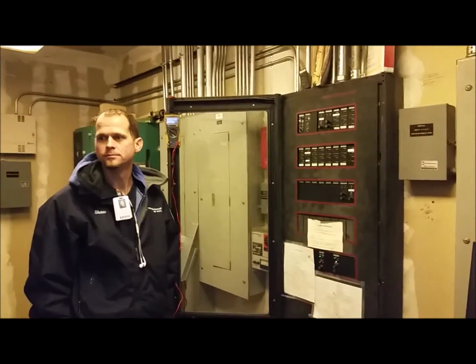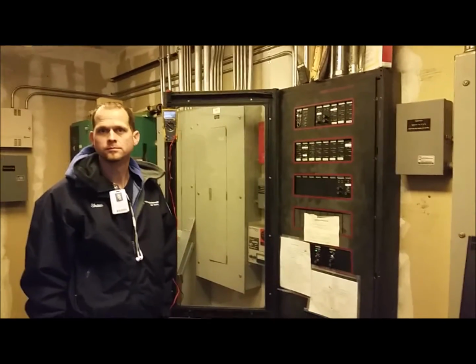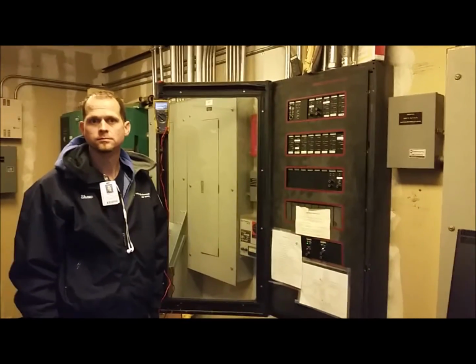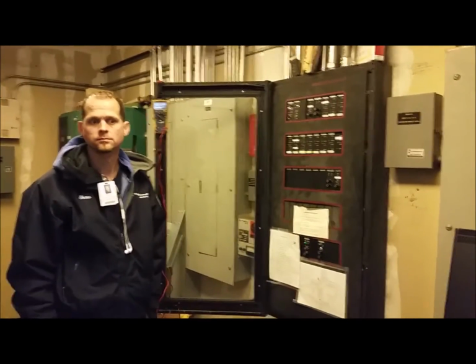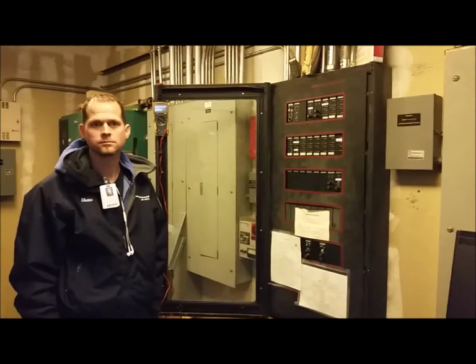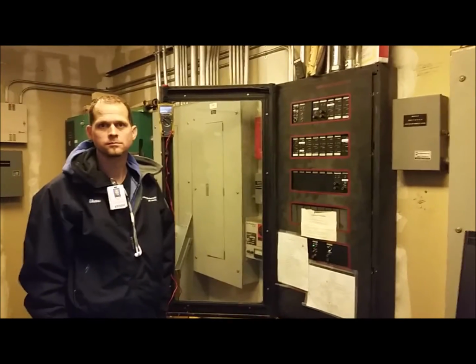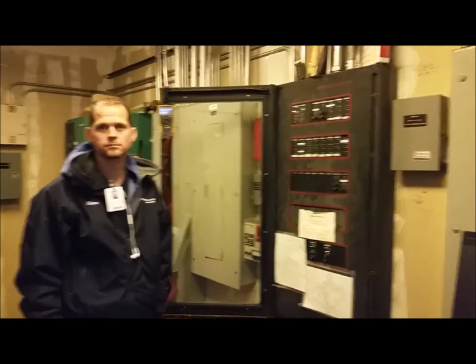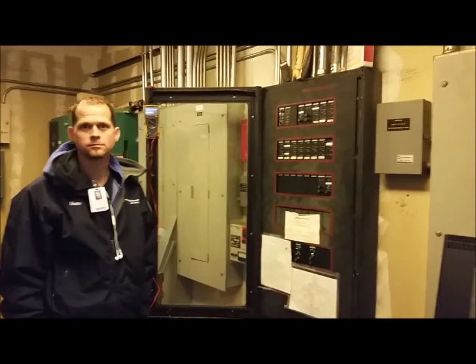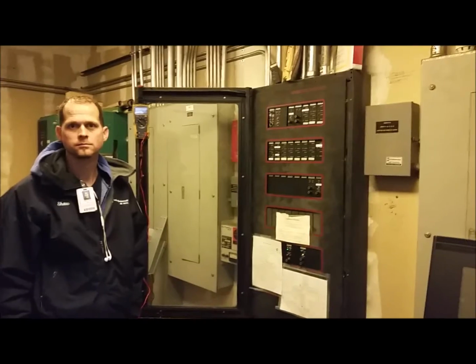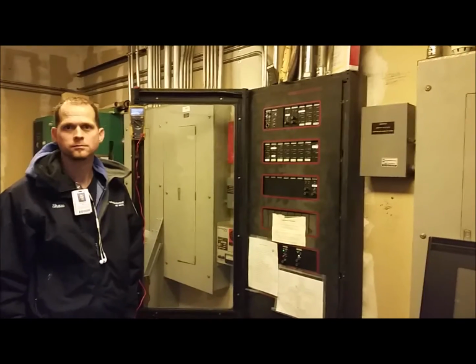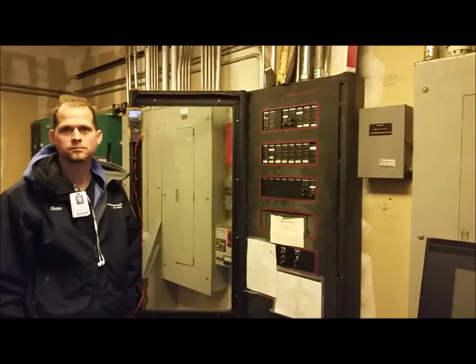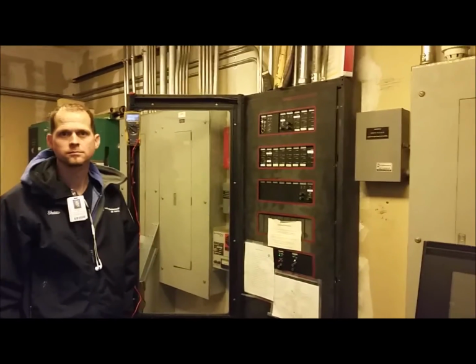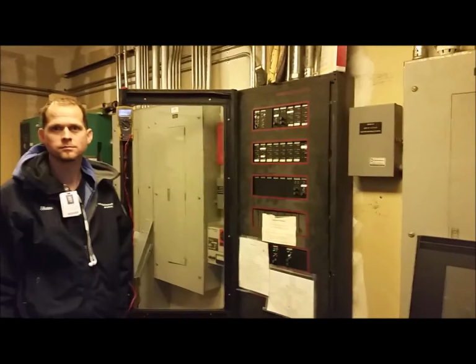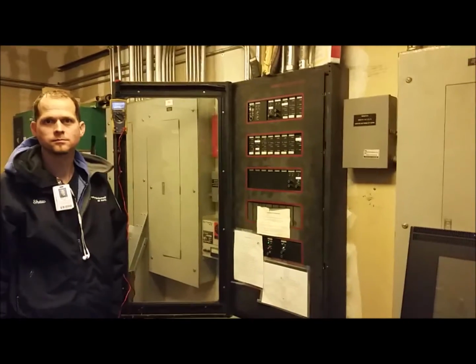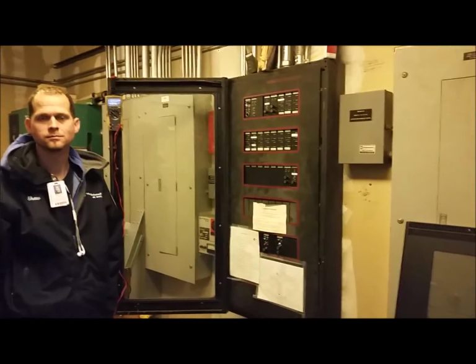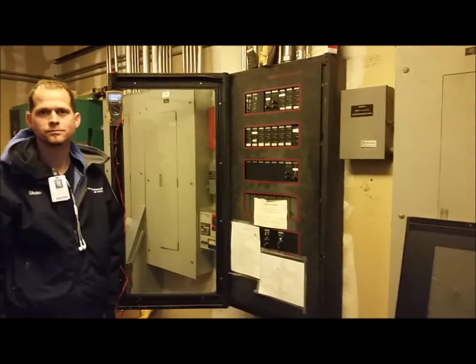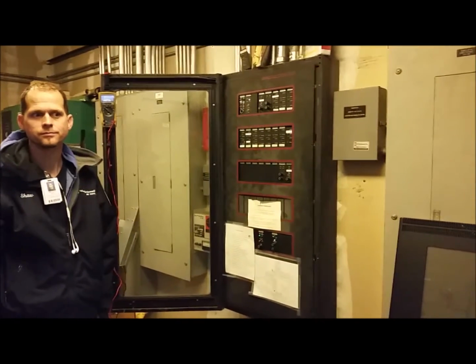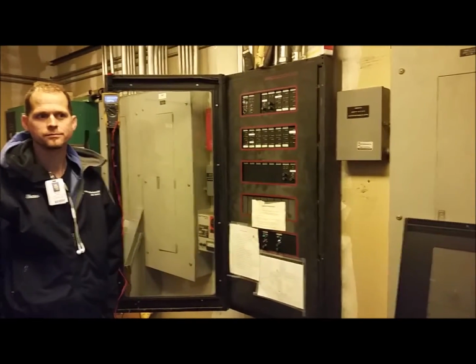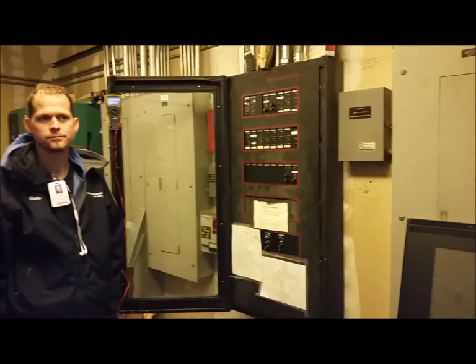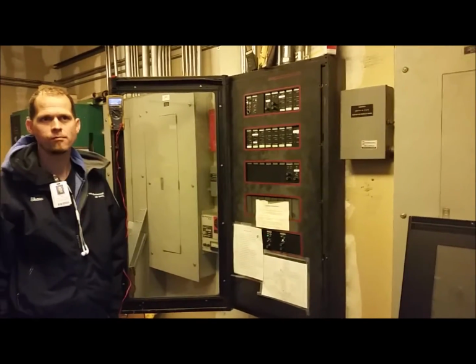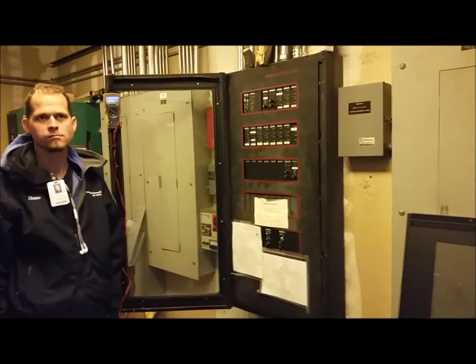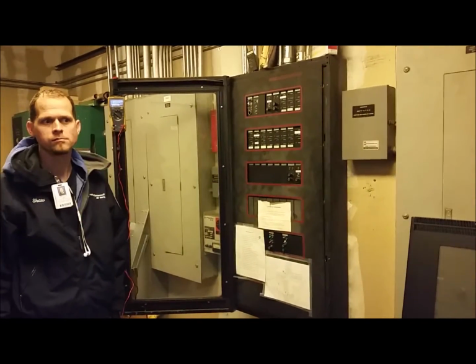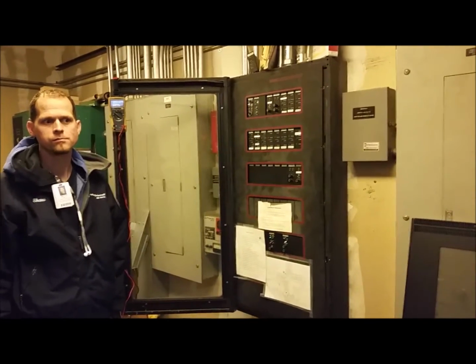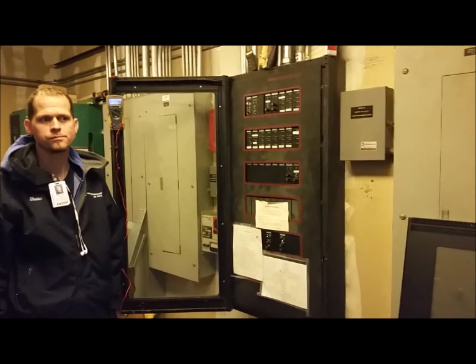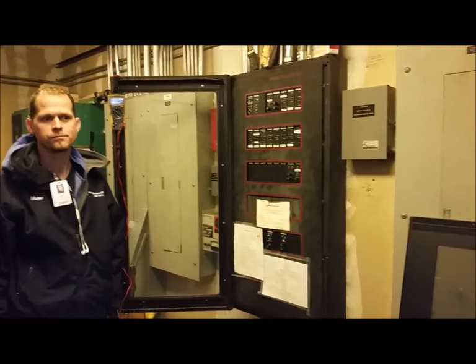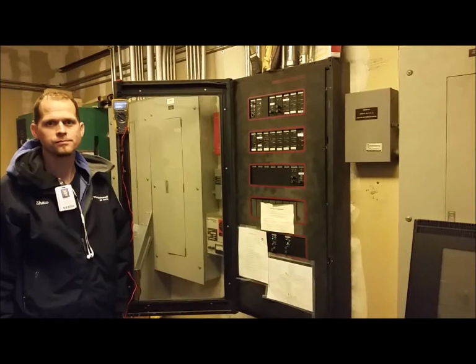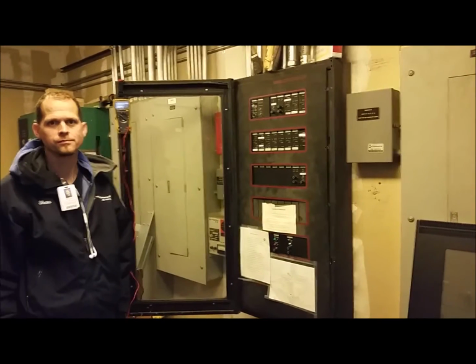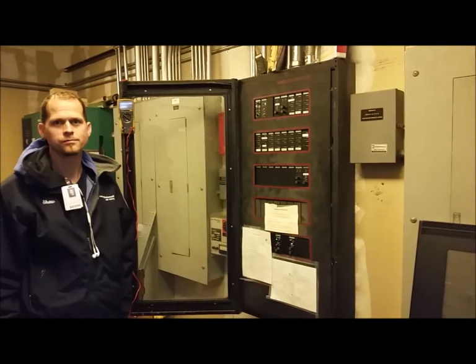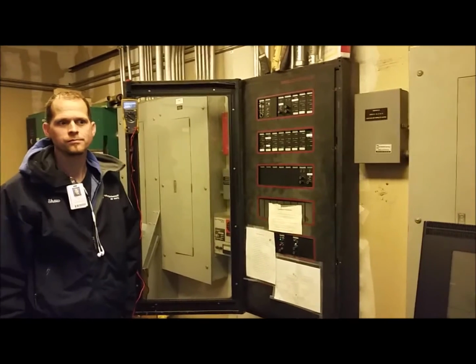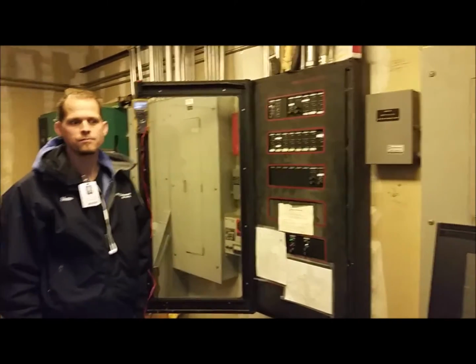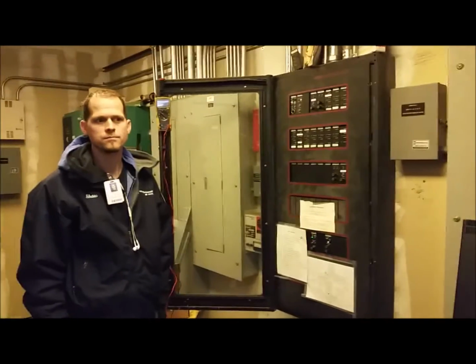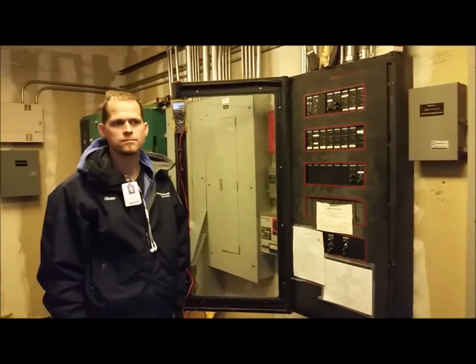With that being said, we're going to try to get some time-lapse photos and watch the retrofit of the existing control panel.